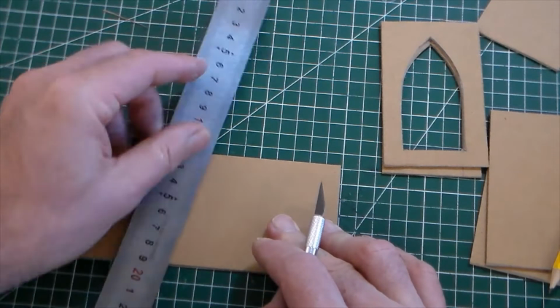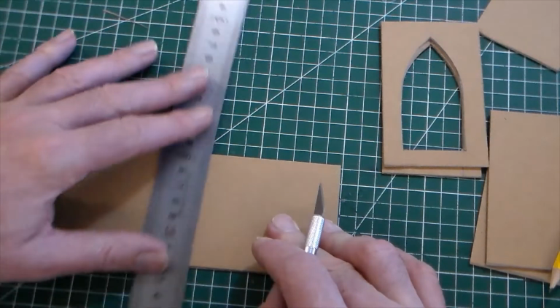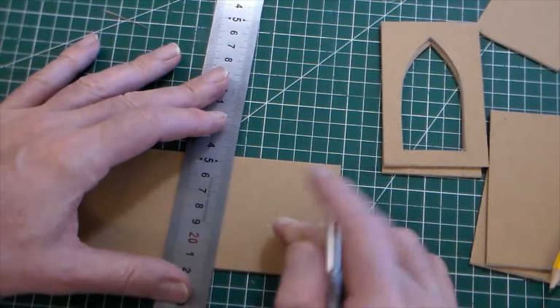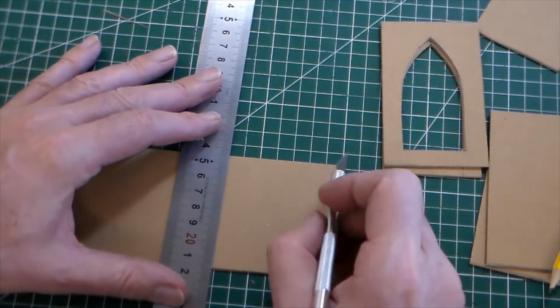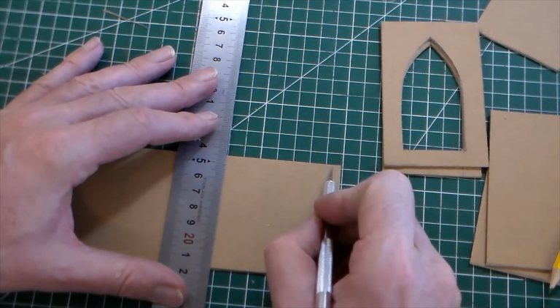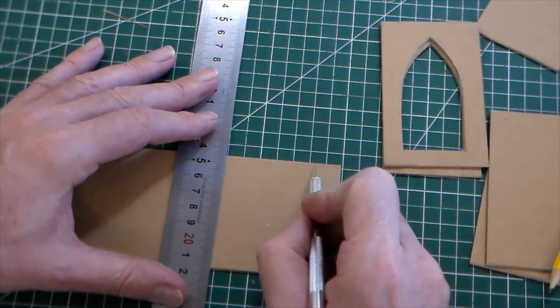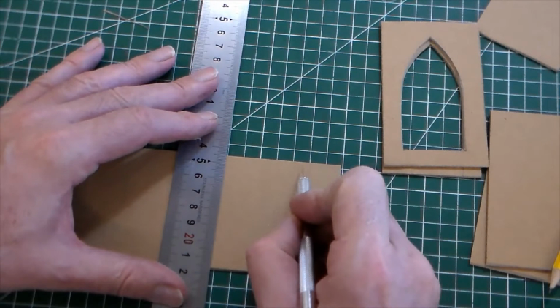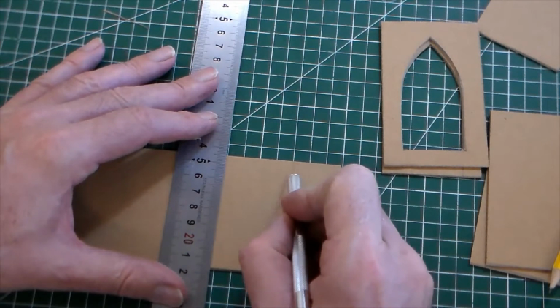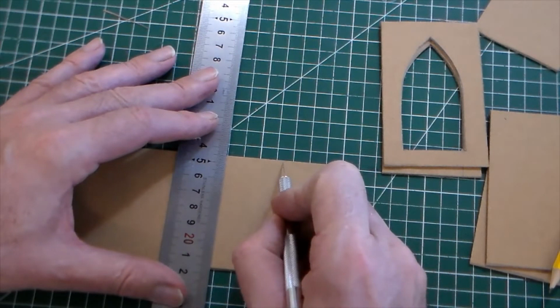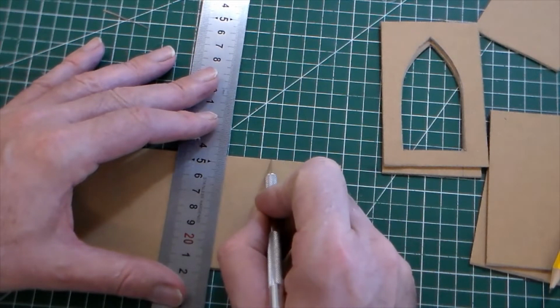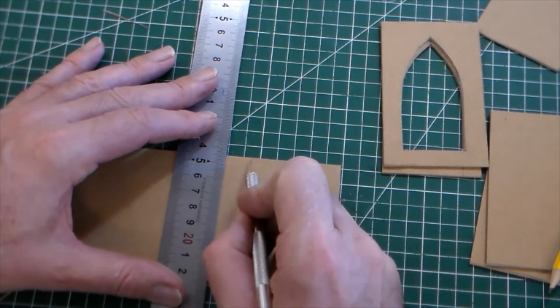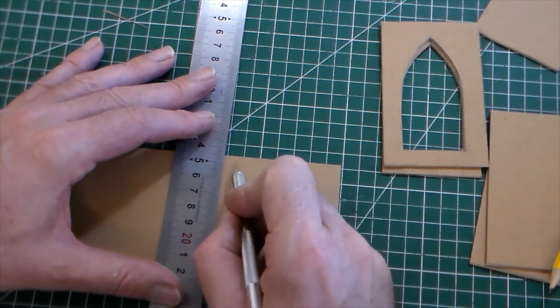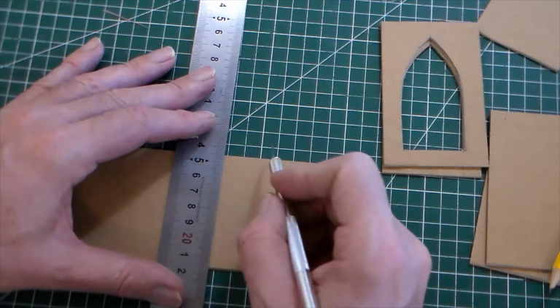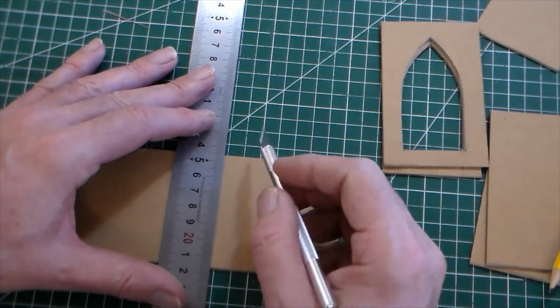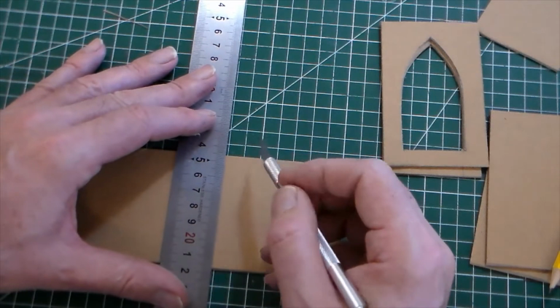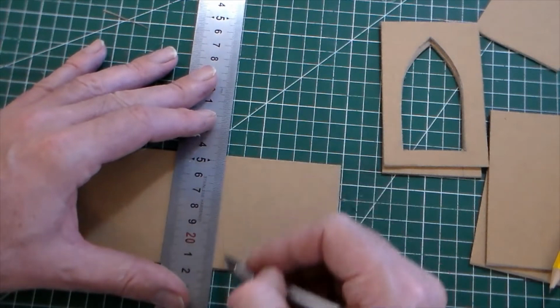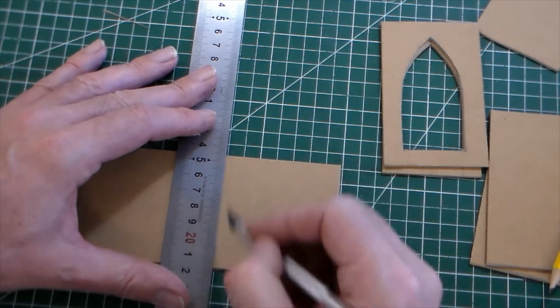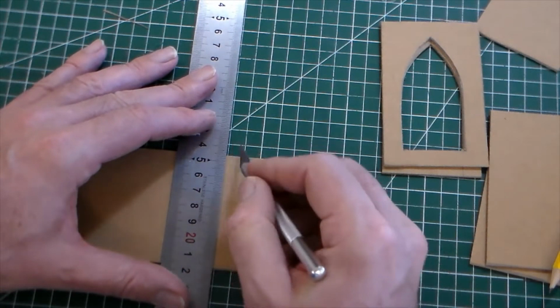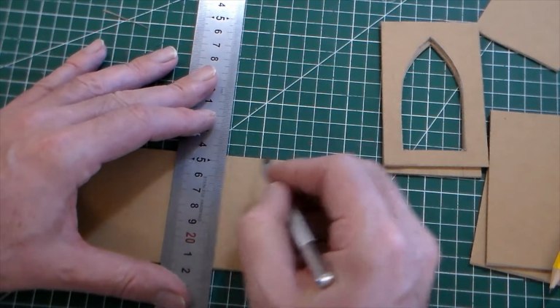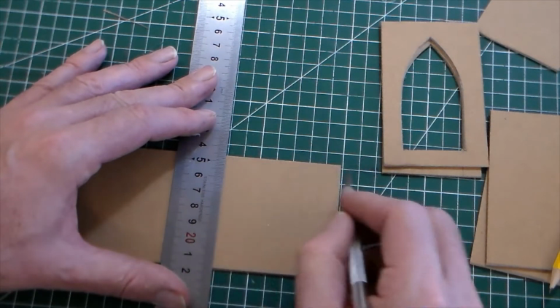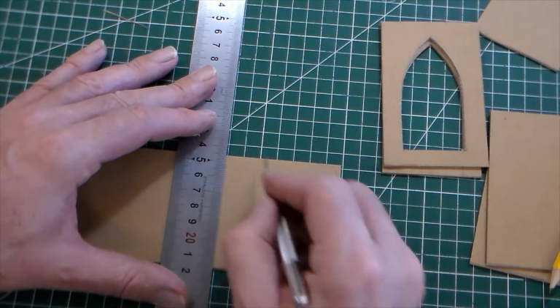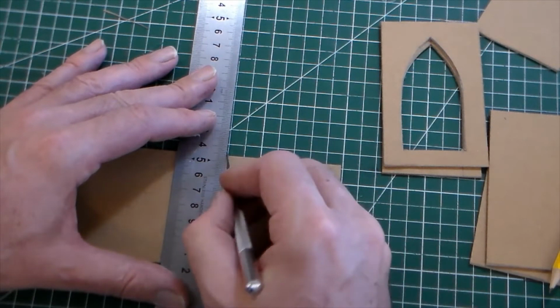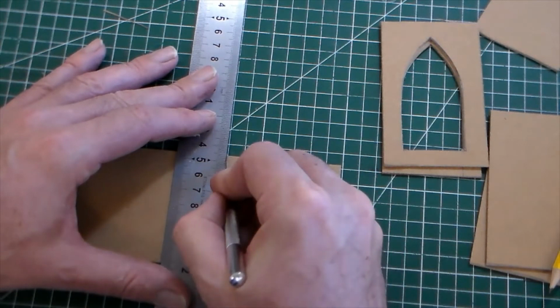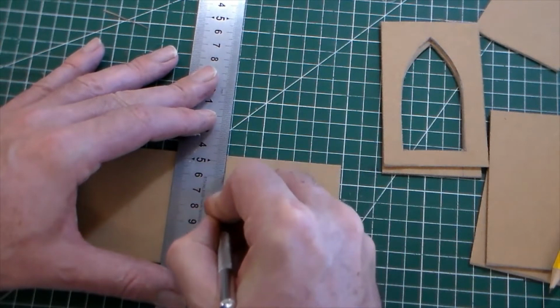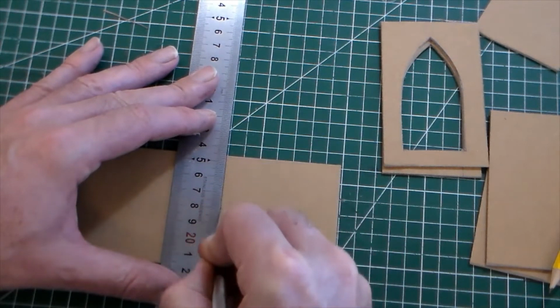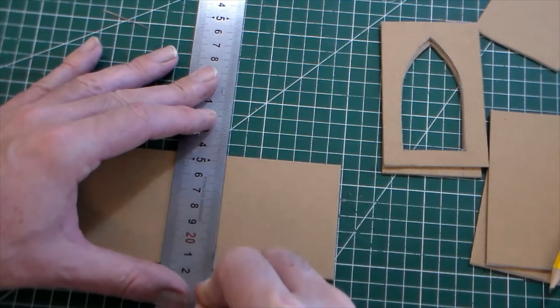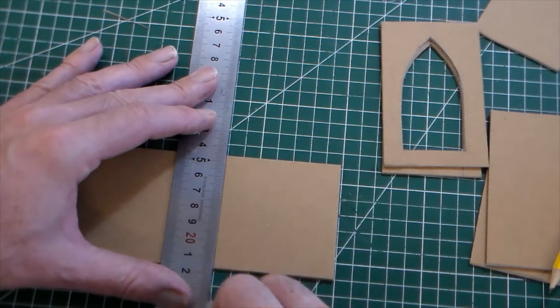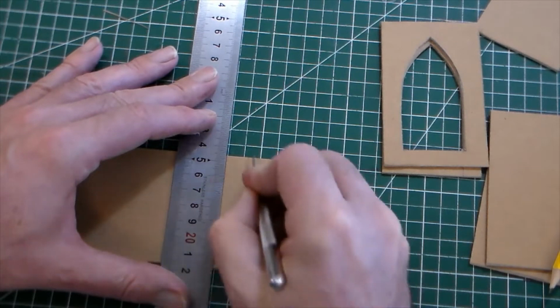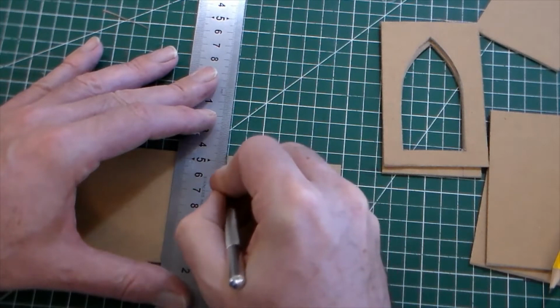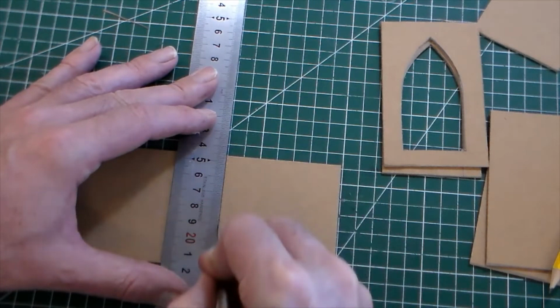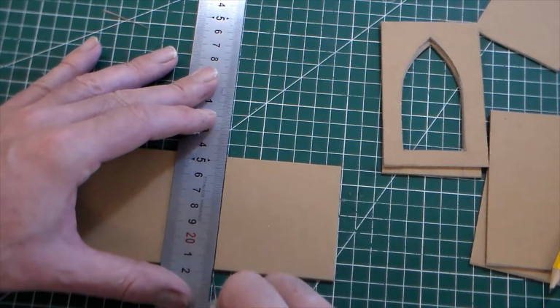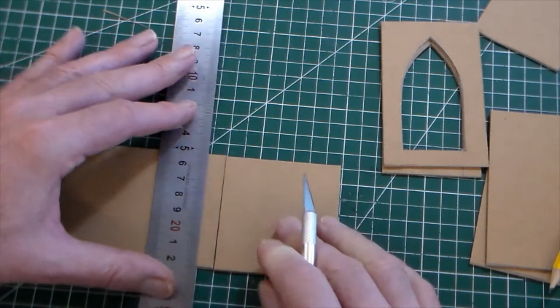I'm going to measure one, two, three, four, five, six, seven — again lining up with my grid lines. I've got this lined up, so I can cut that square.